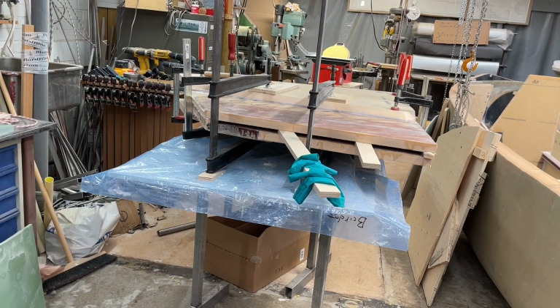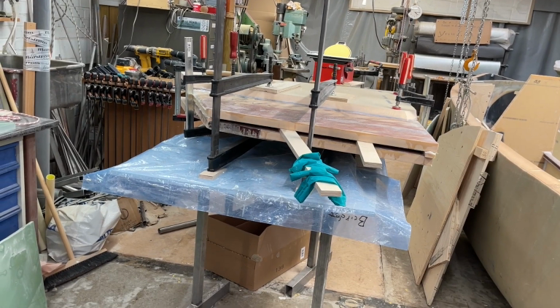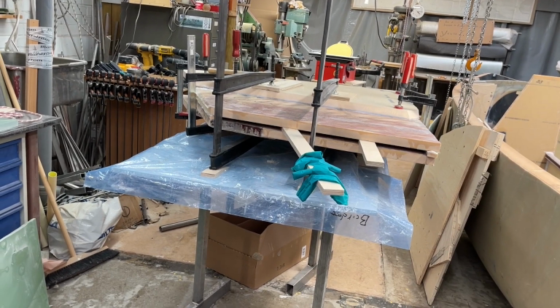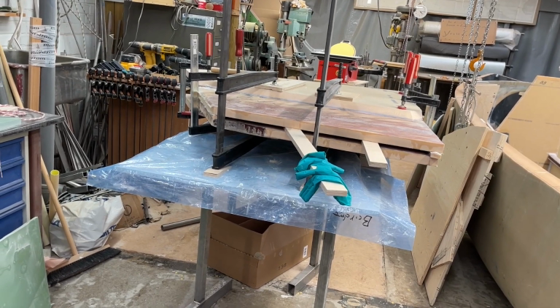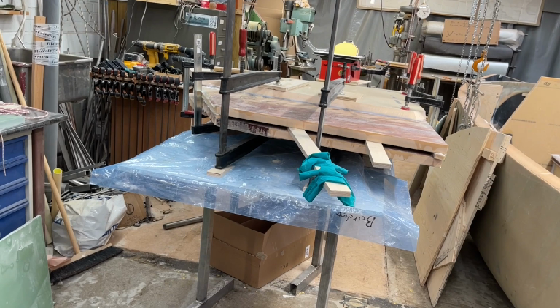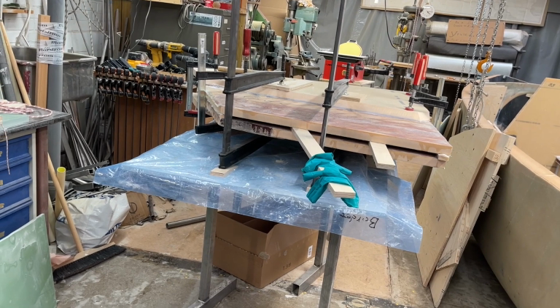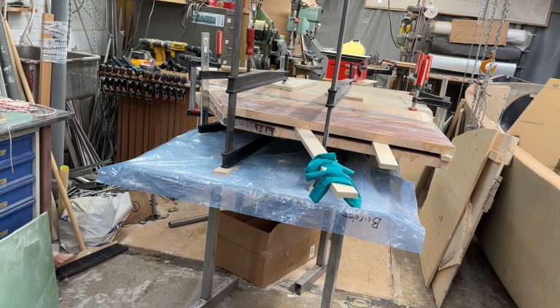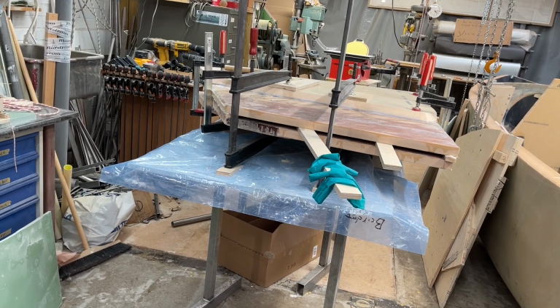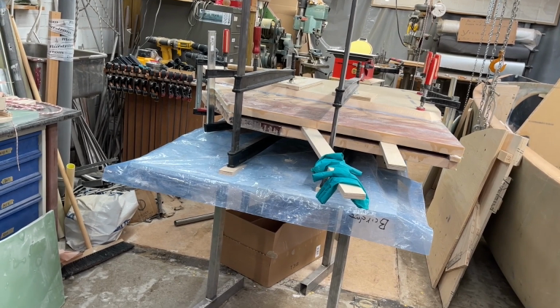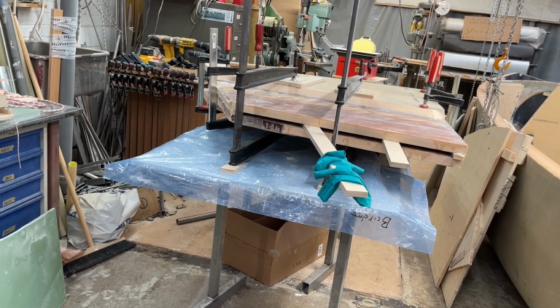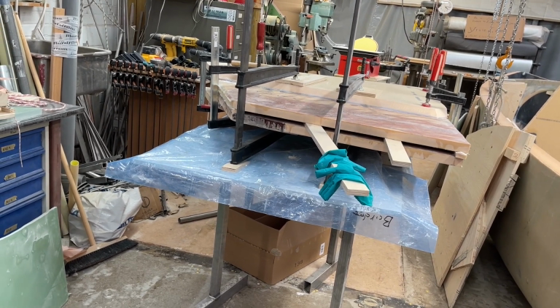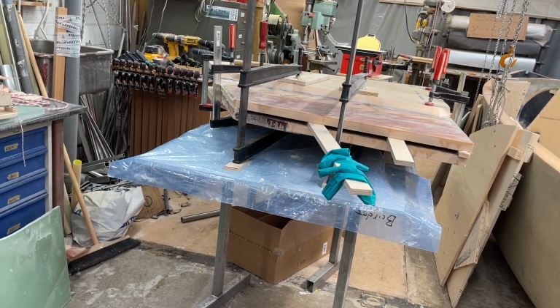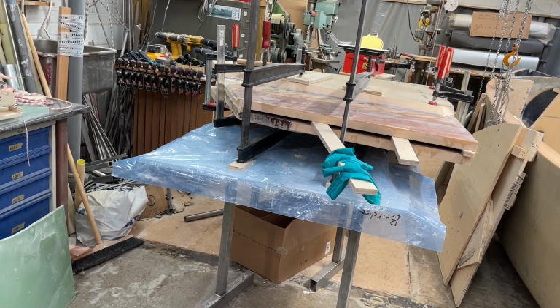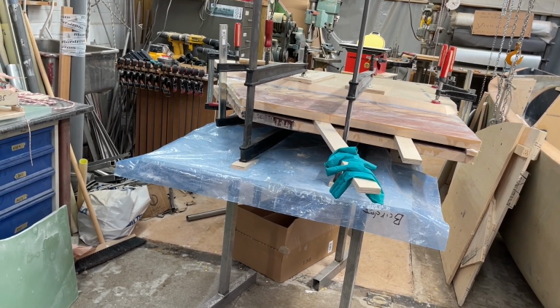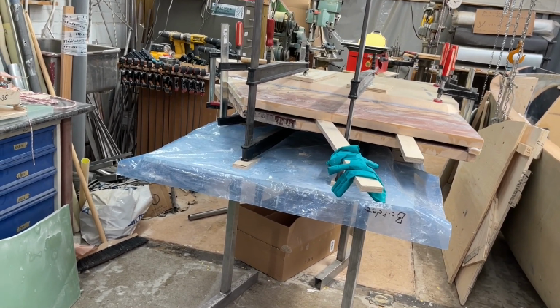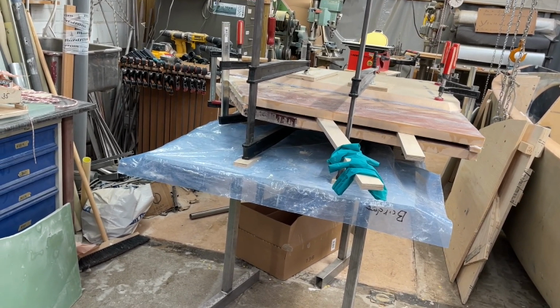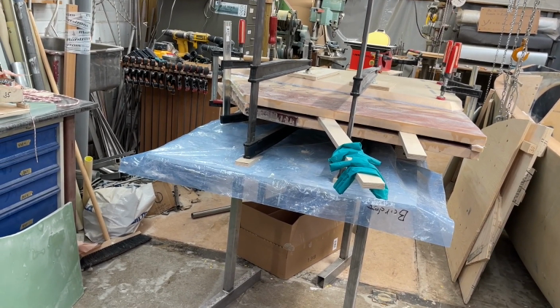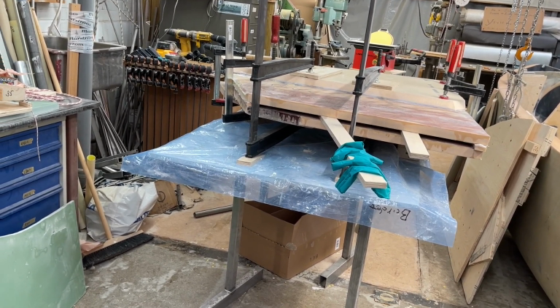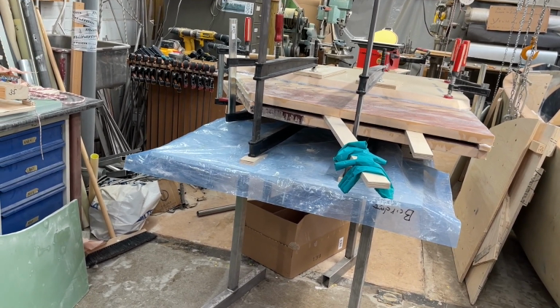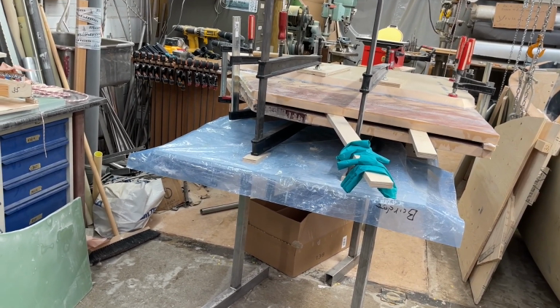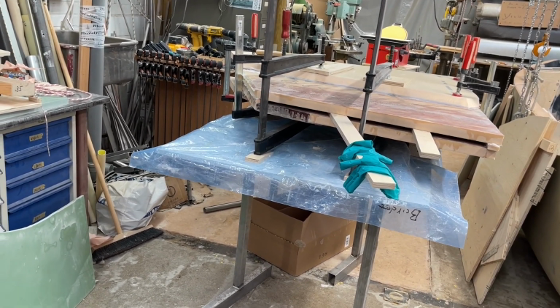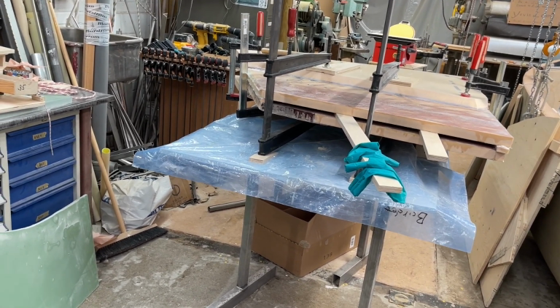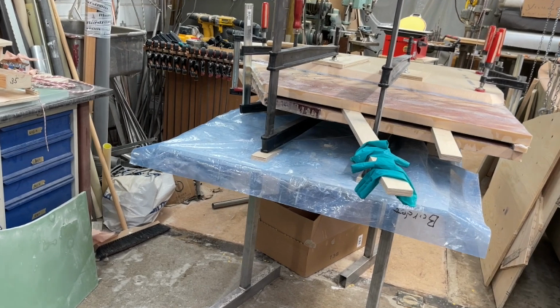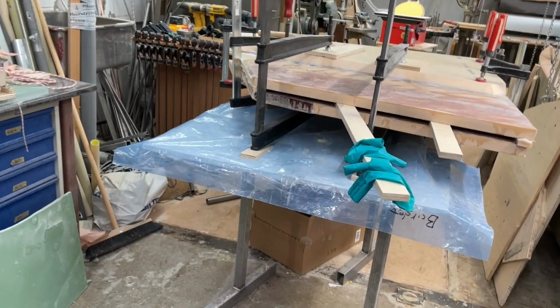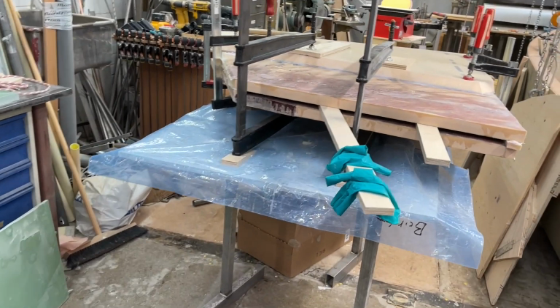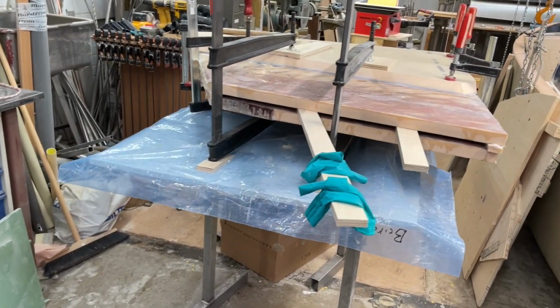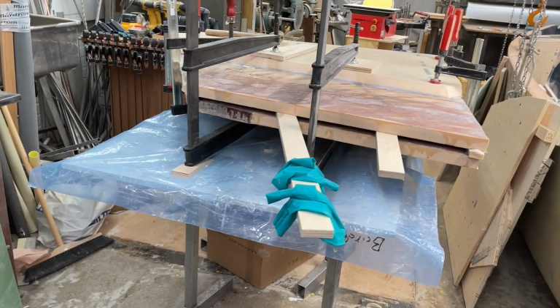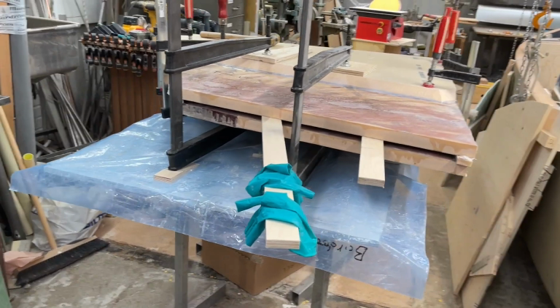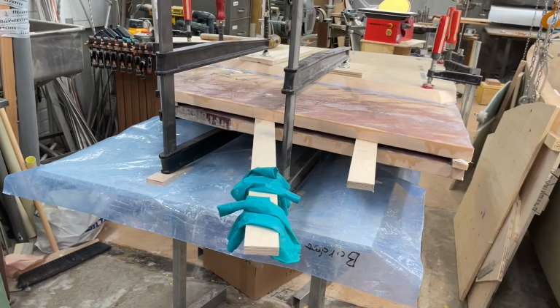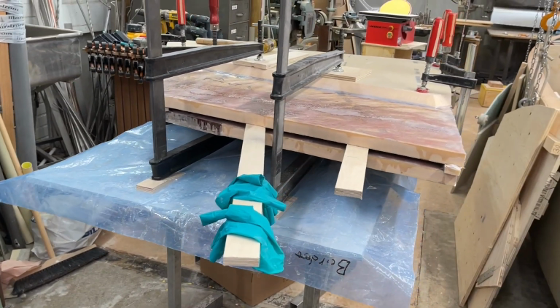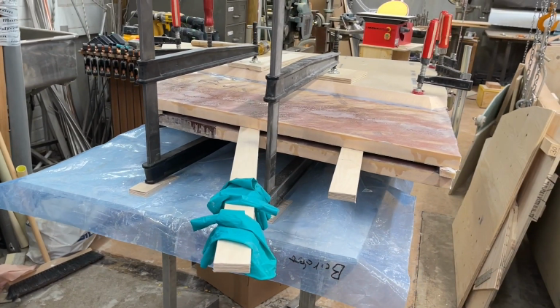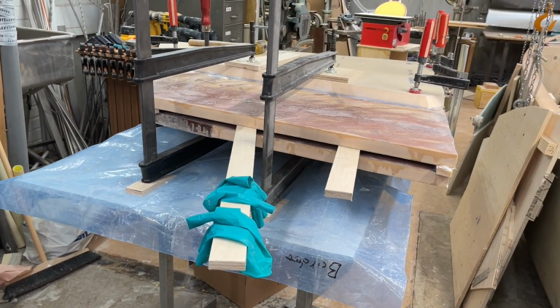Hello friends, this is Ul Wind. And now I'm gluing together the center board trunk.